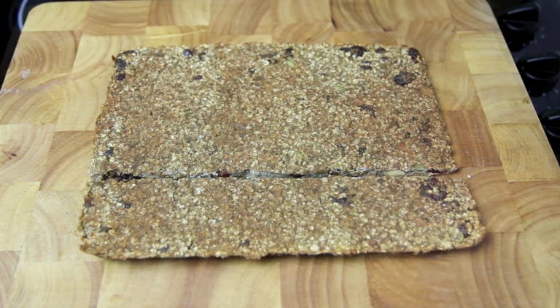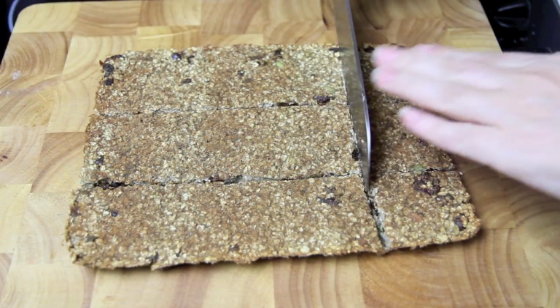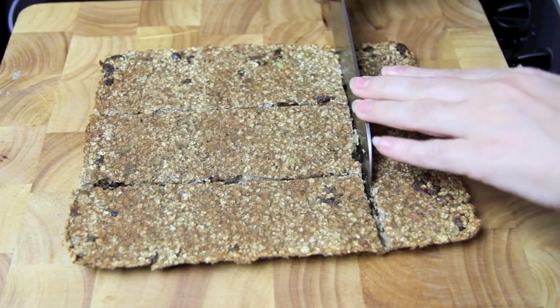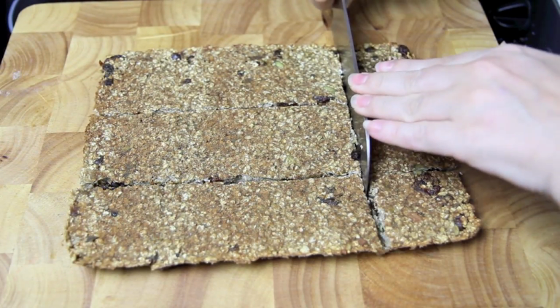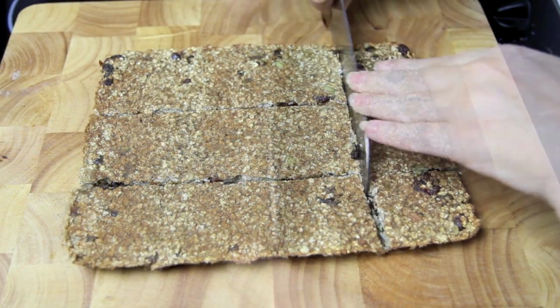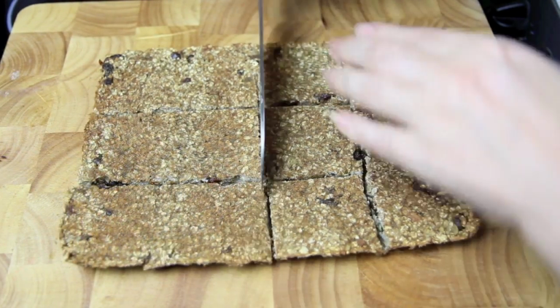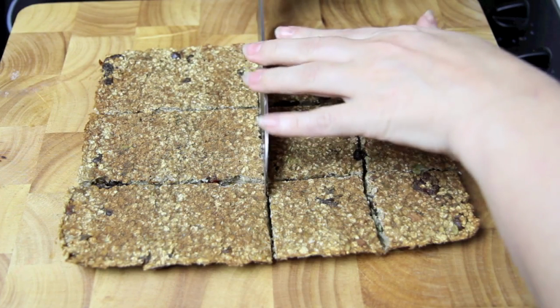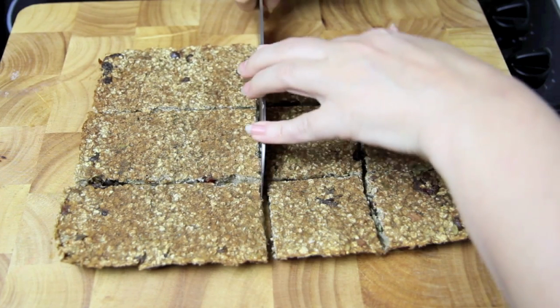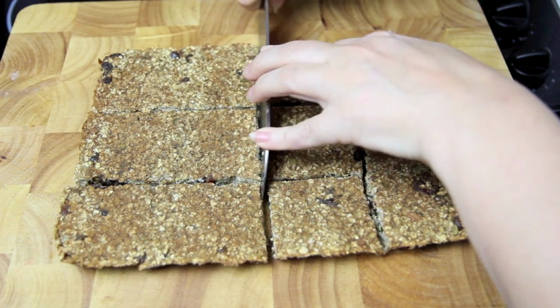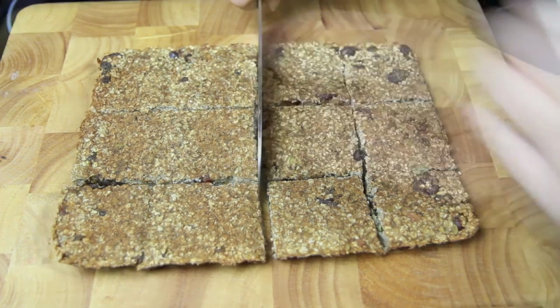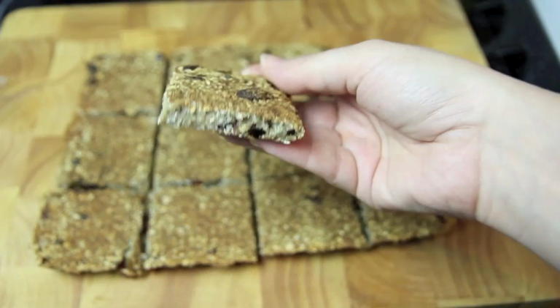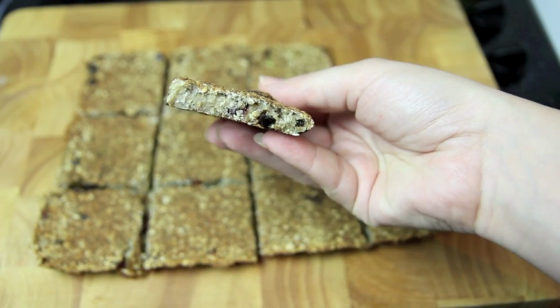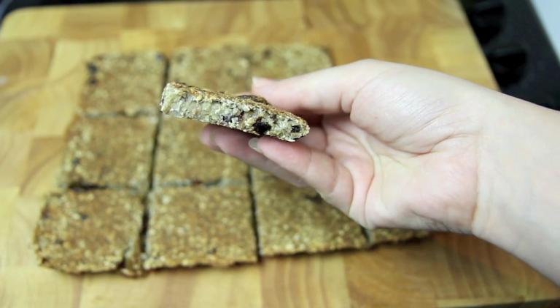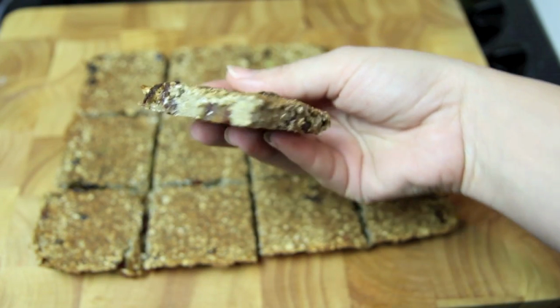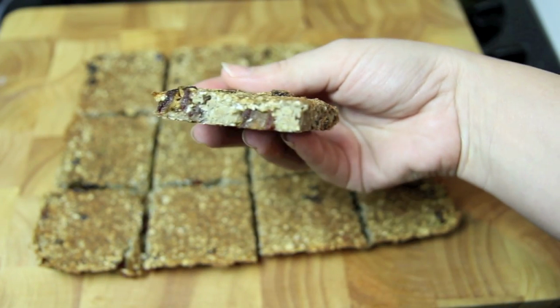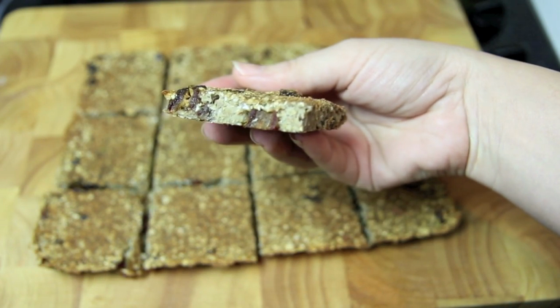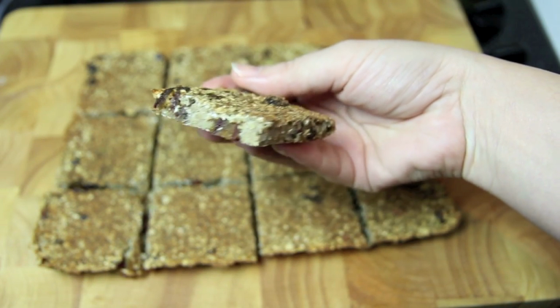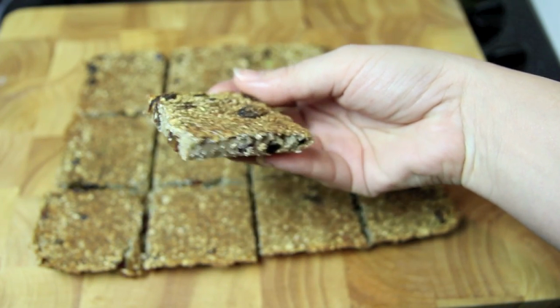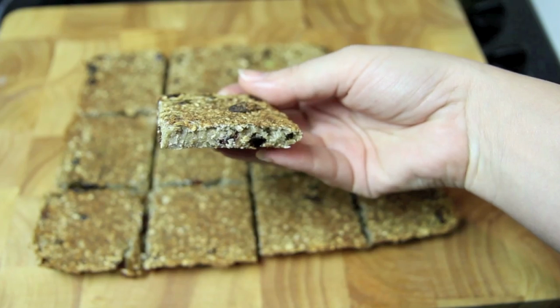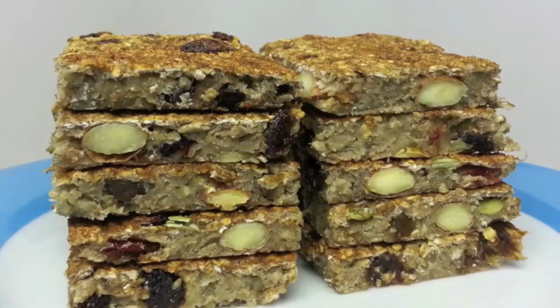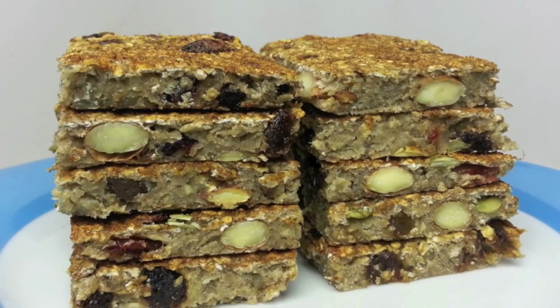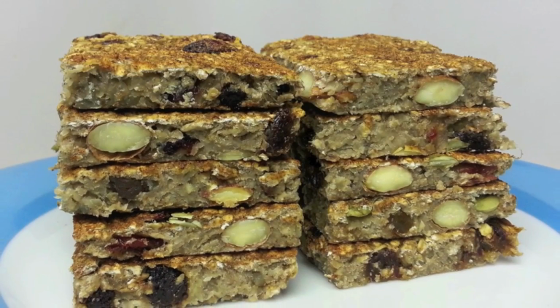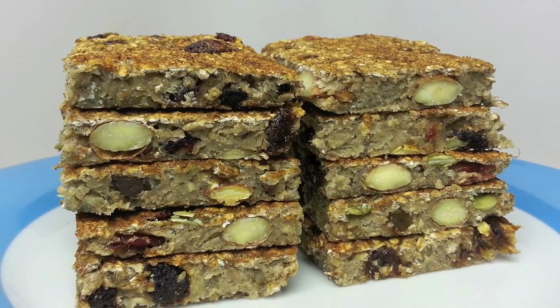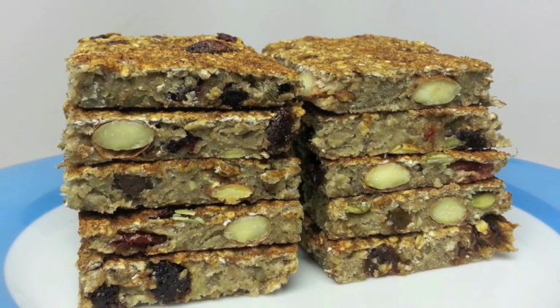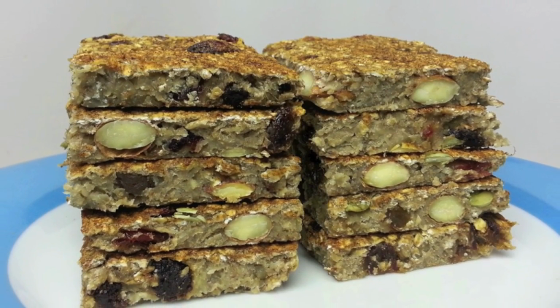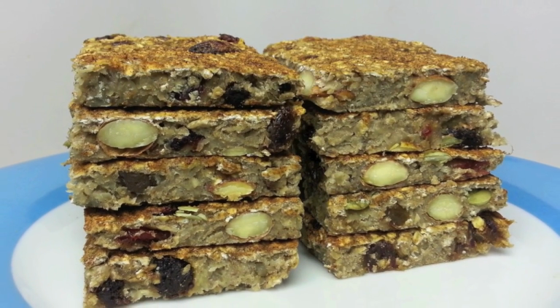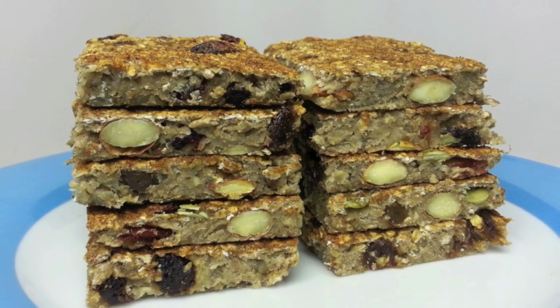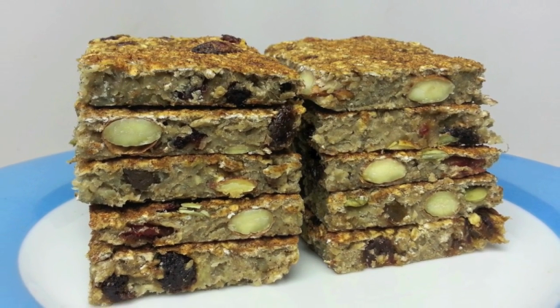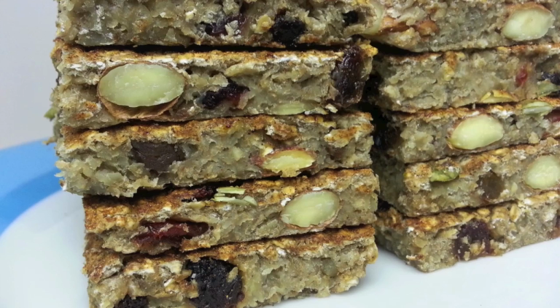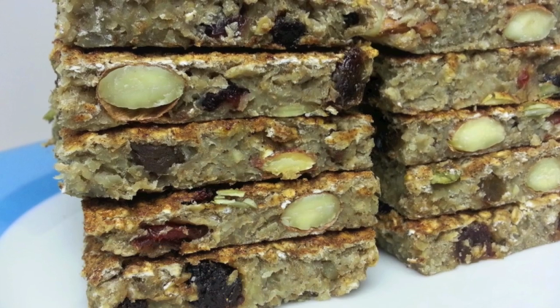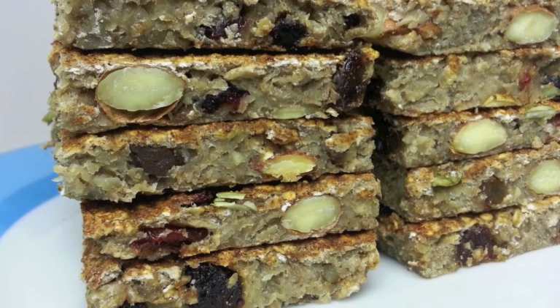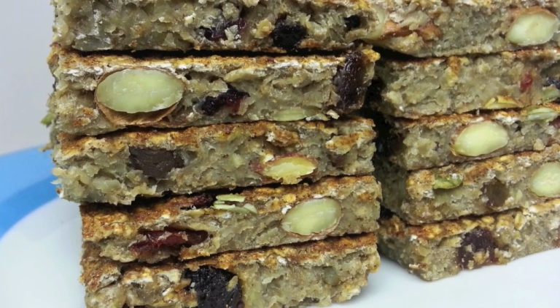Then all you need to do is slice it up. There you have them — slightly crunchy on the outside and lovely and chewy on the inside. The dates and the bananas just give this the right amount of sweetness for an absolutely delicious treat.